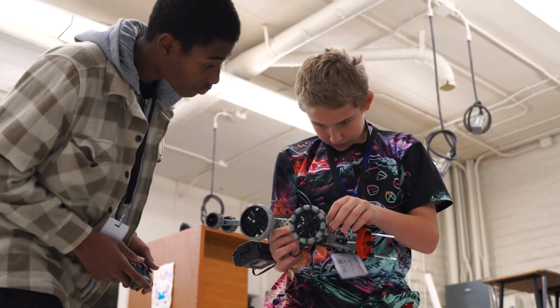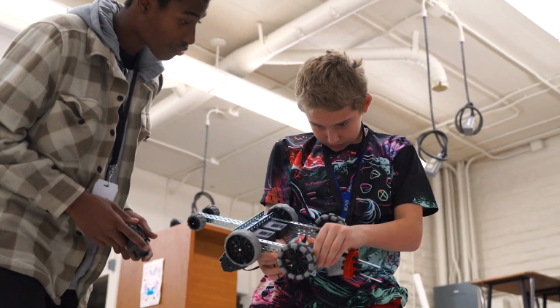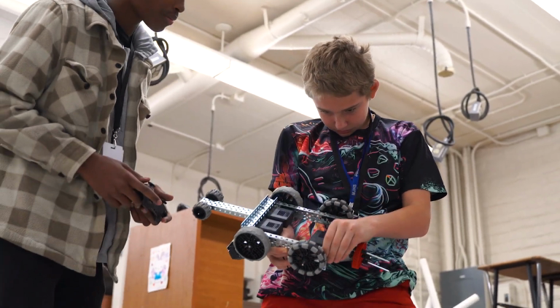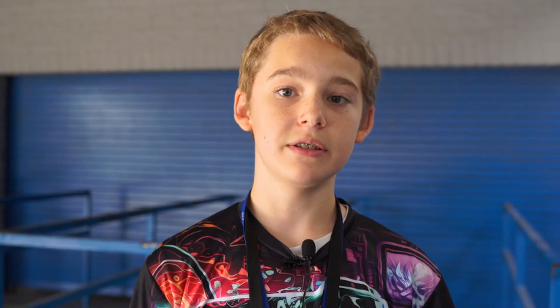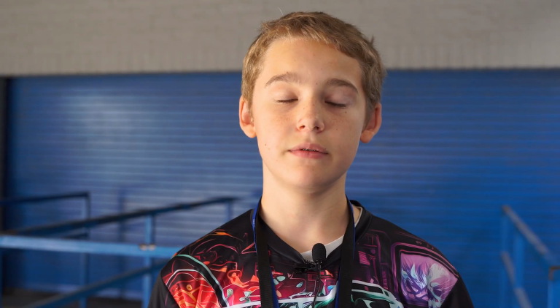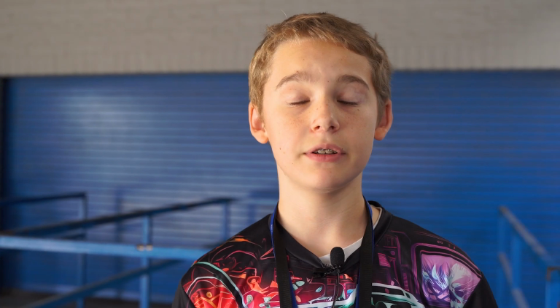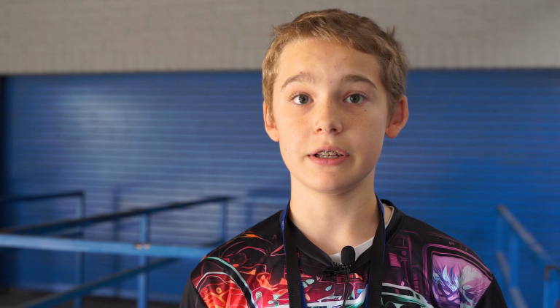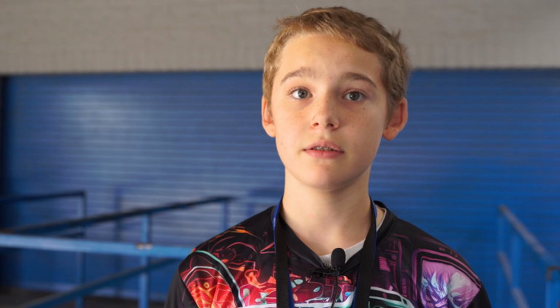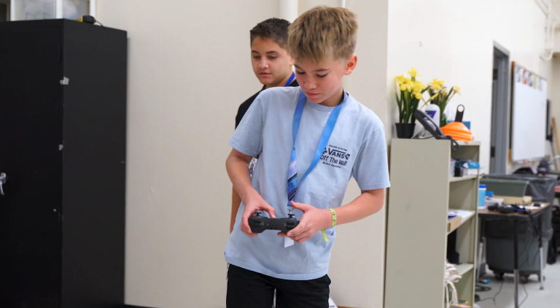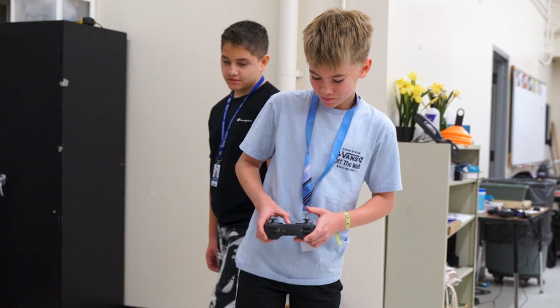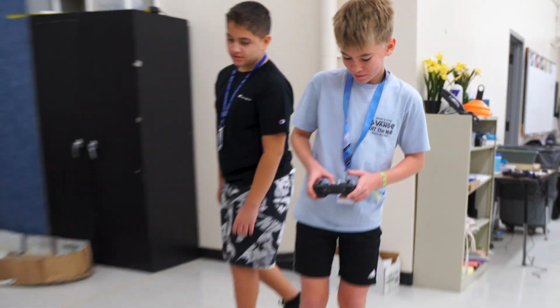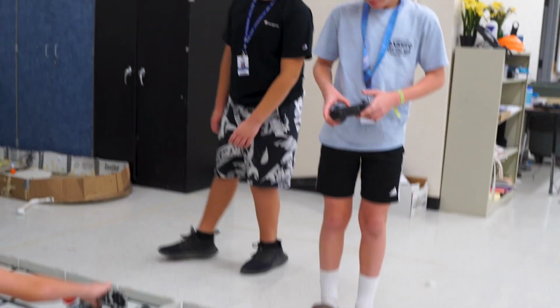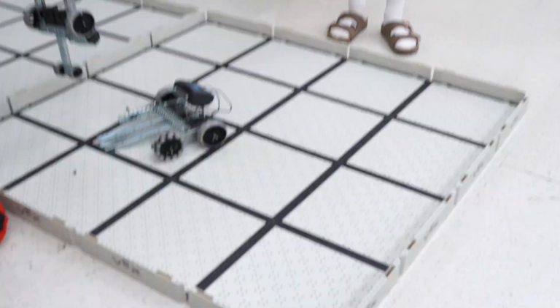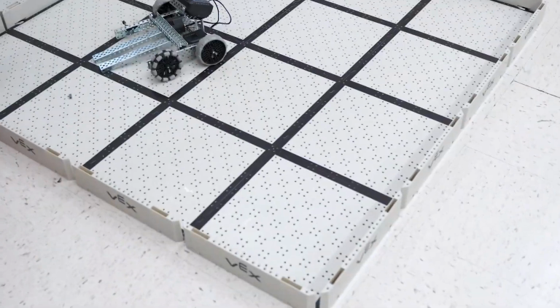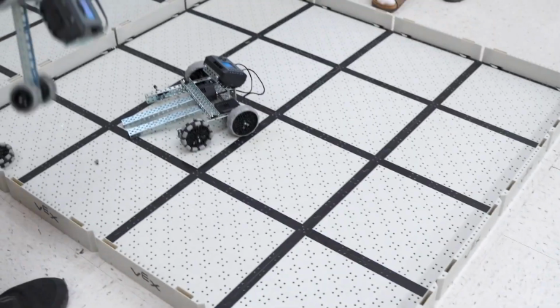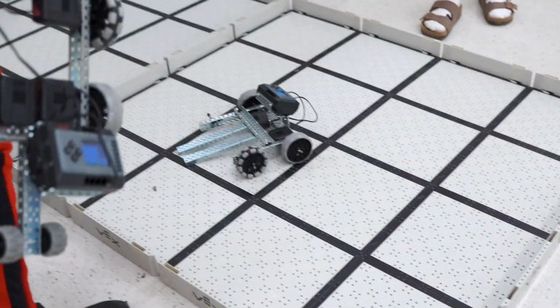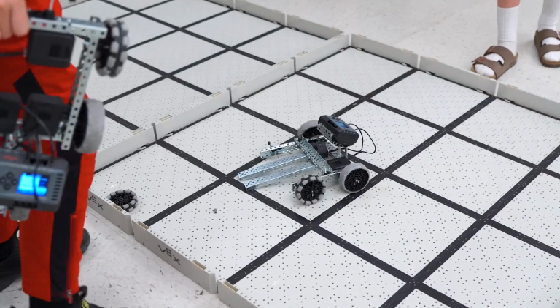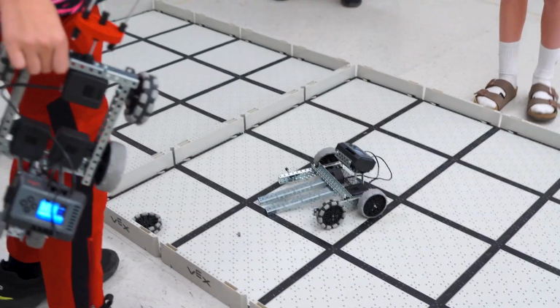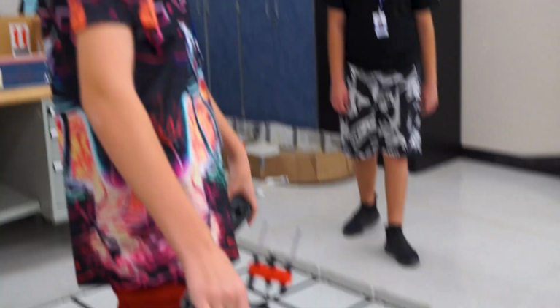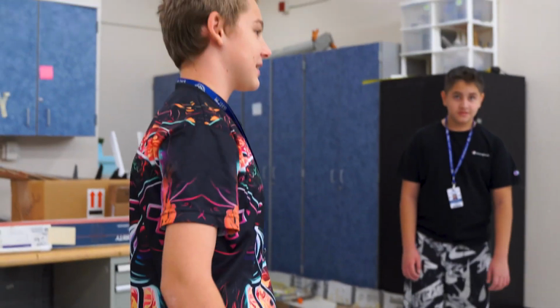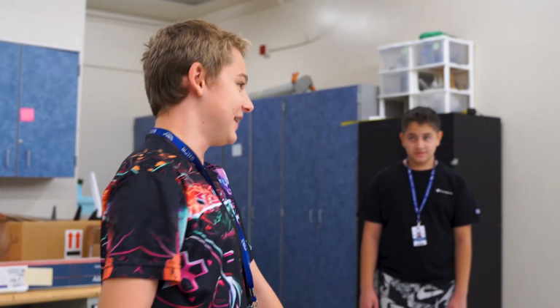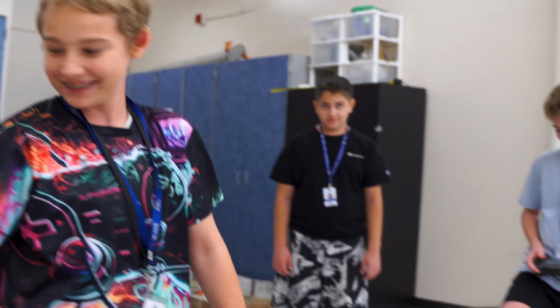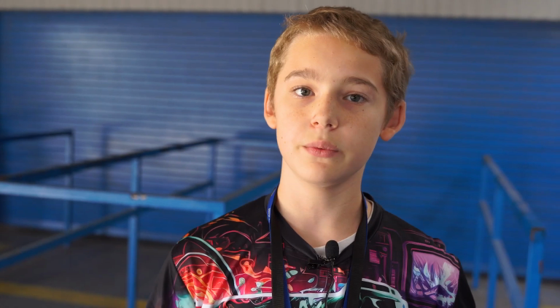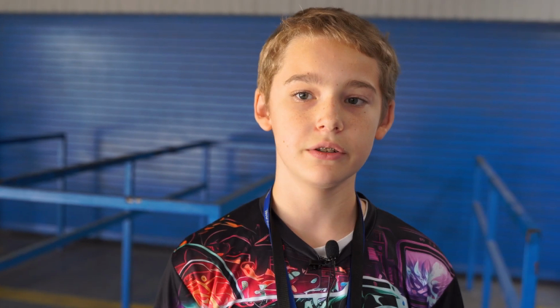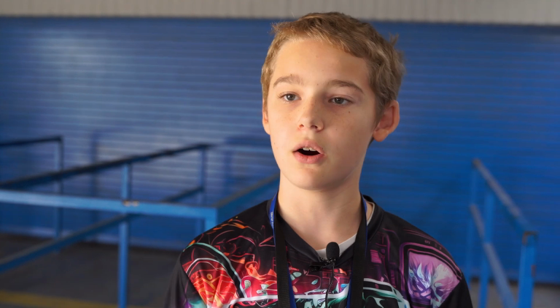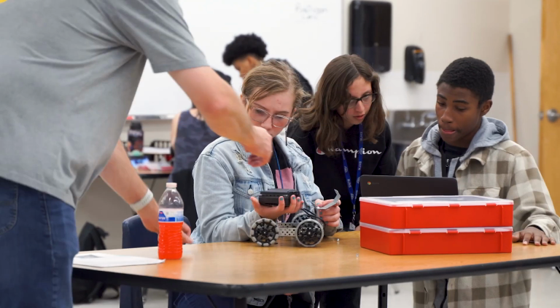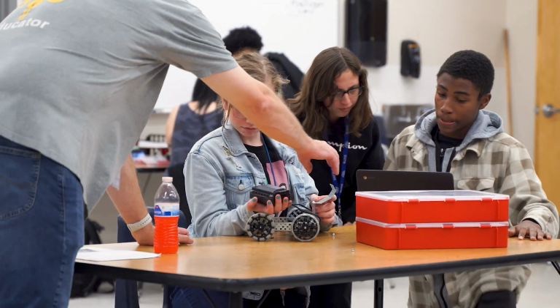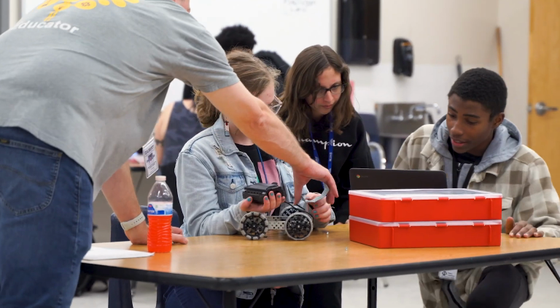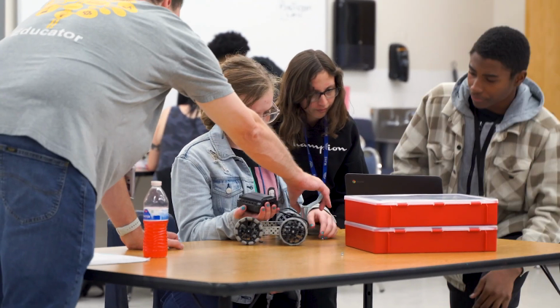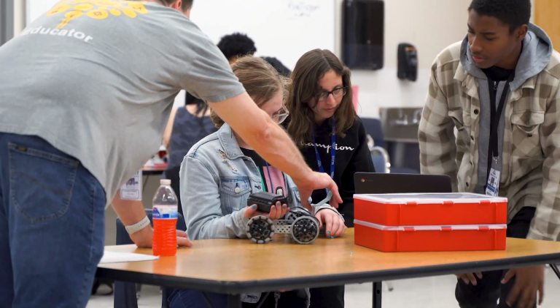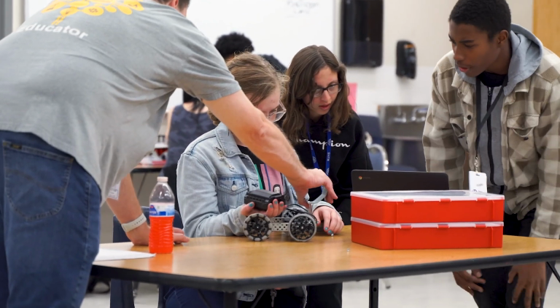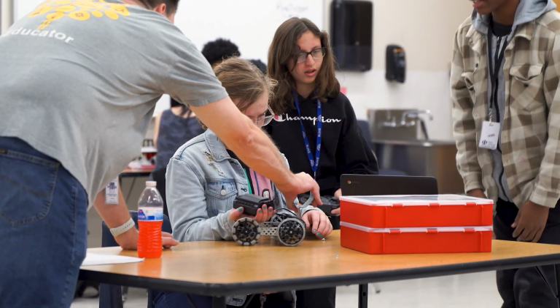Always try your best and definitely listen, because if you miss one thing, it could affect your whole robot. I'm definitely looking forward to the end where we do all of our own creative stuff — no specific blueprint.